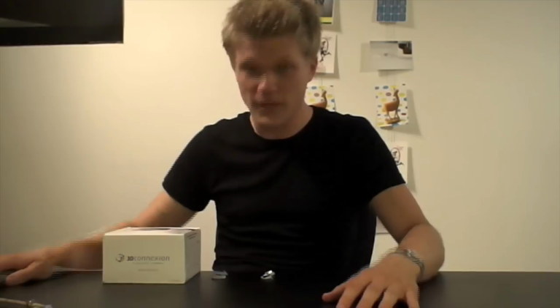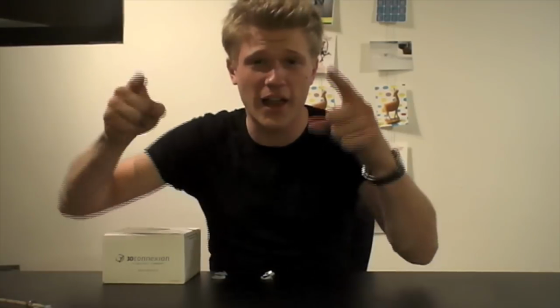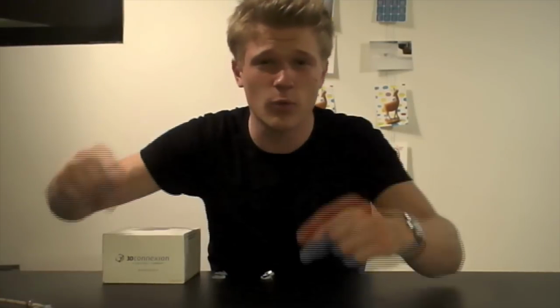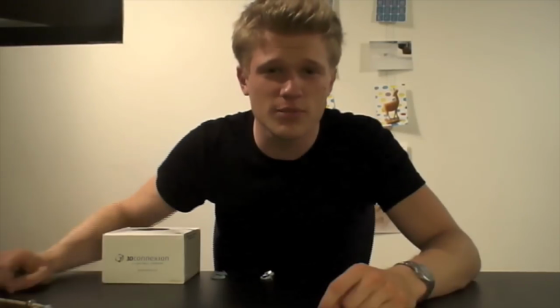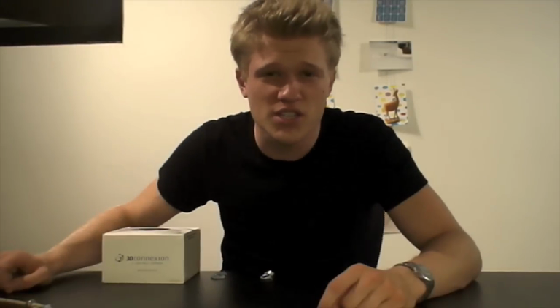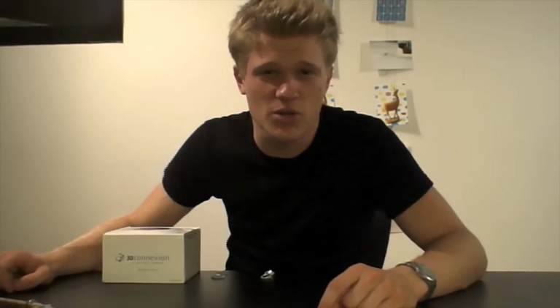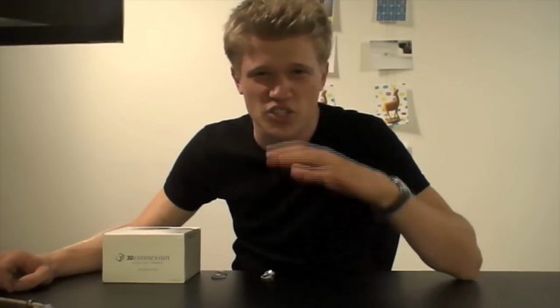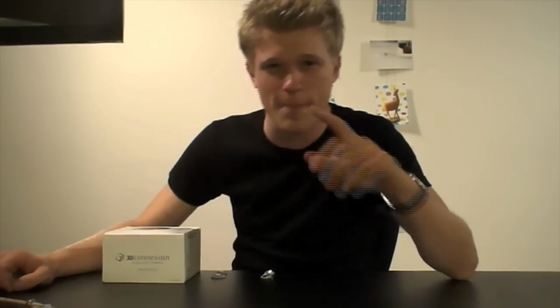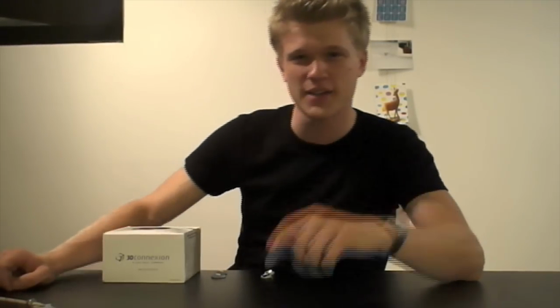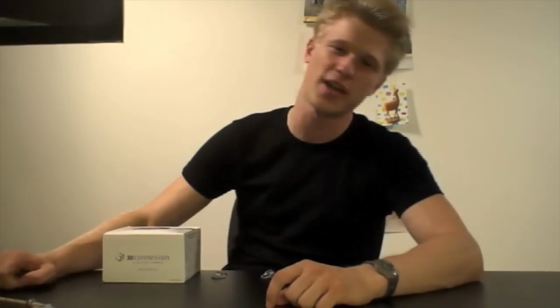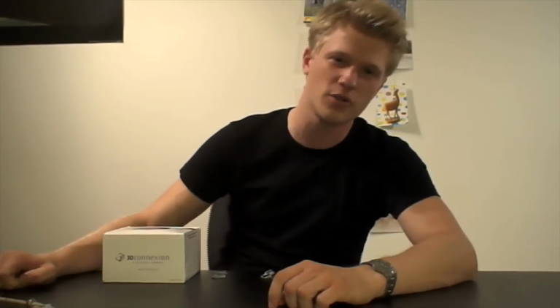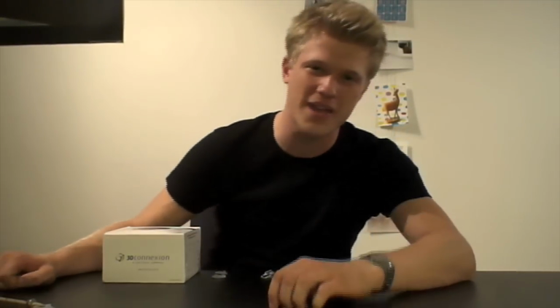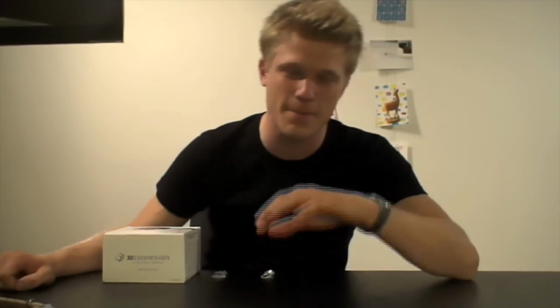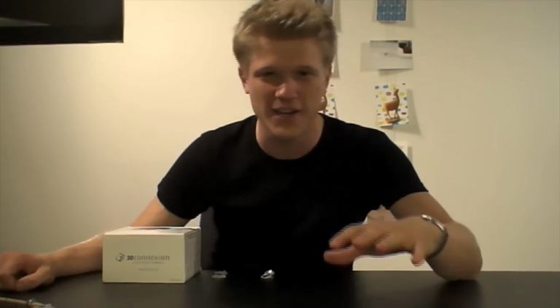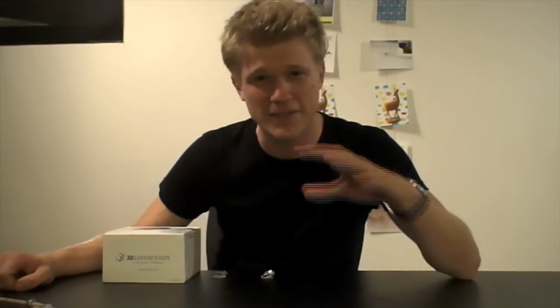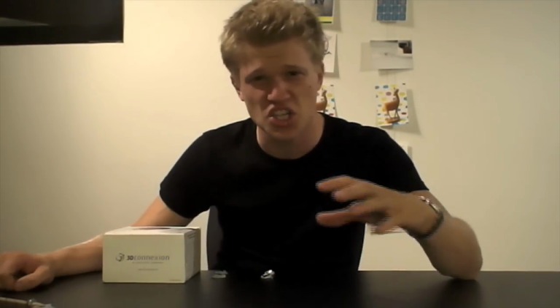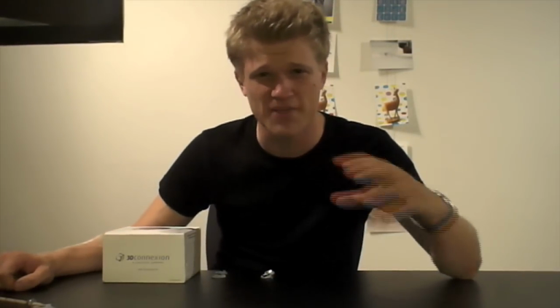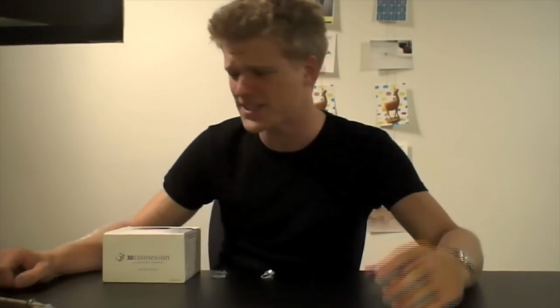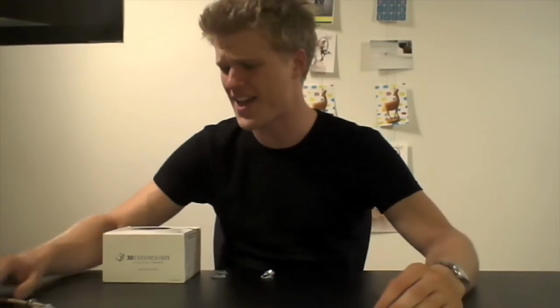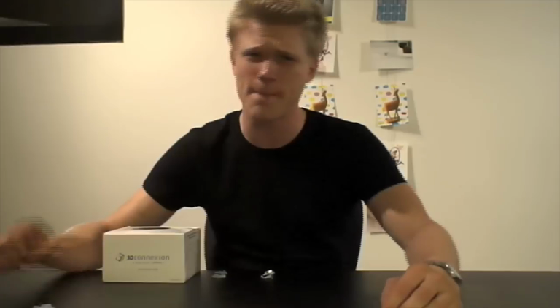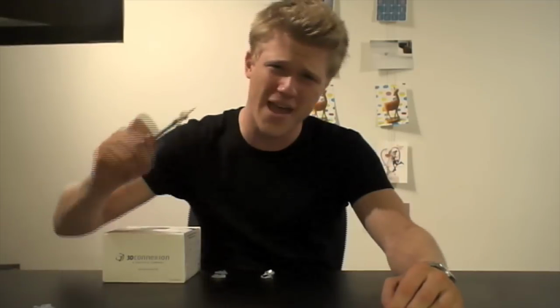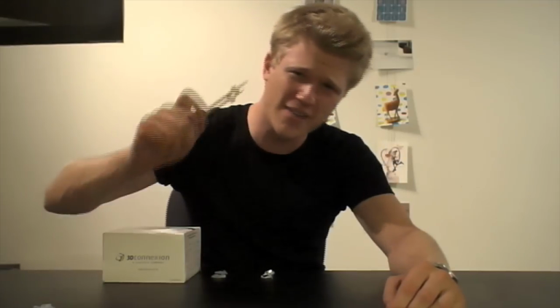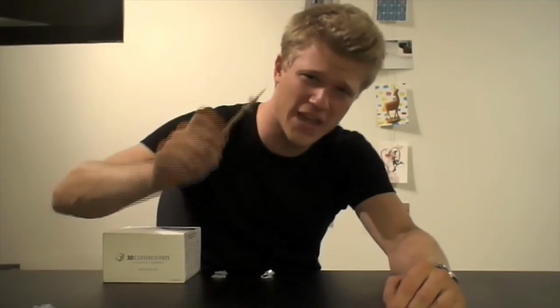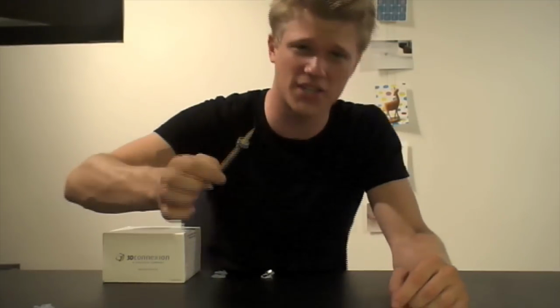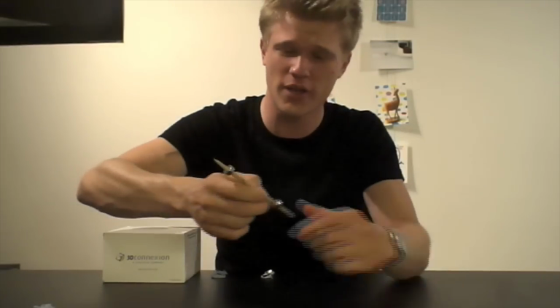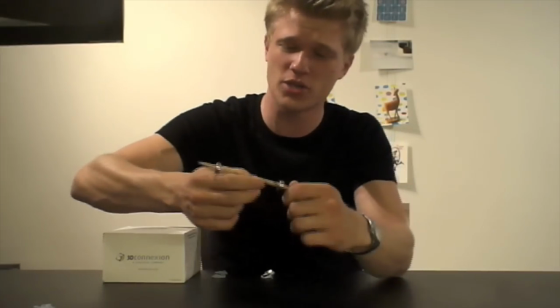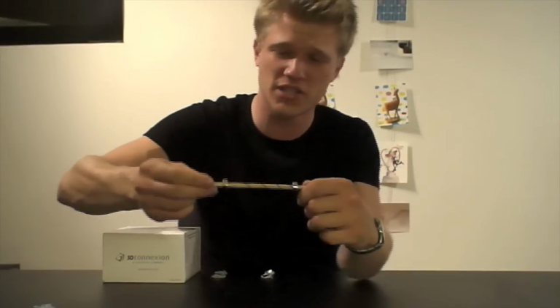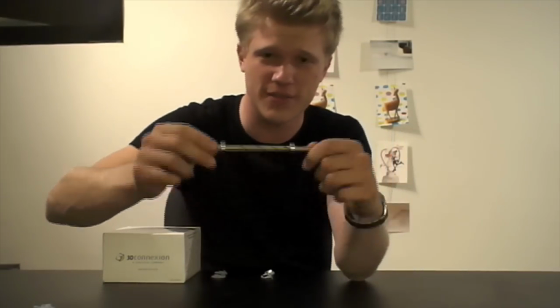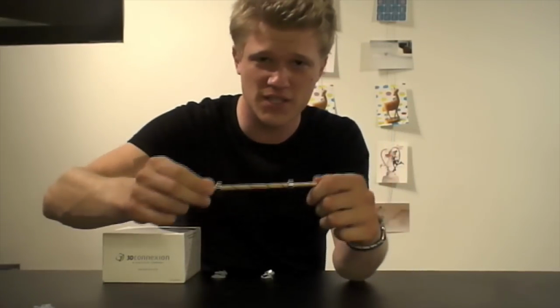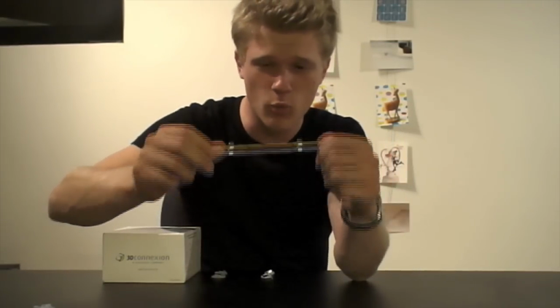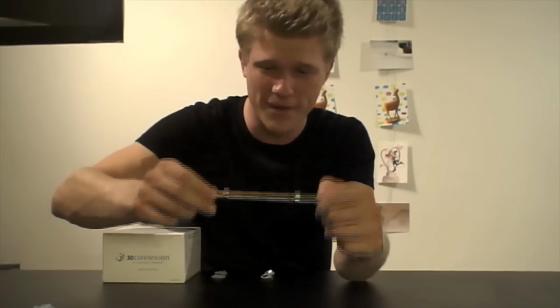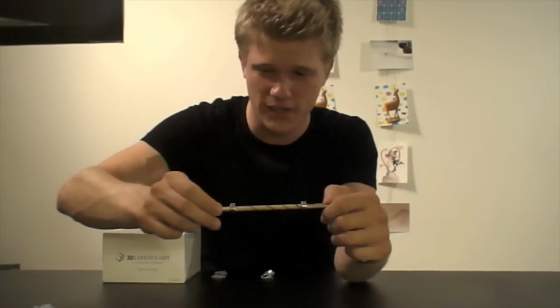Hello and welcome to this episode of Stronger Magnets. Today we are going to make a magnetic levitation device, a maglev gadget, and we are going to levitate this wooden pencil.